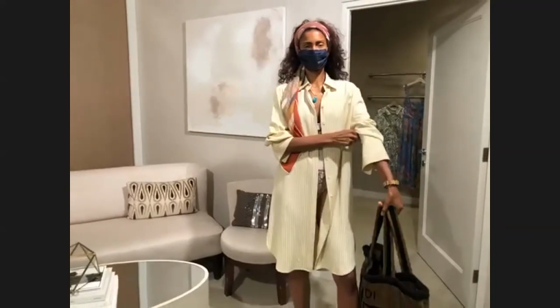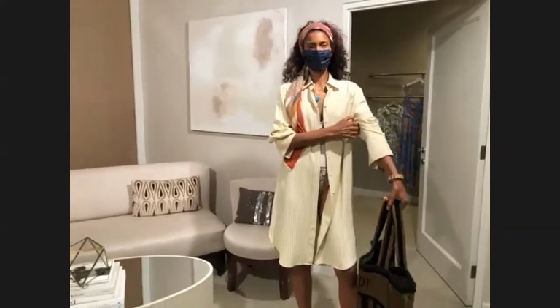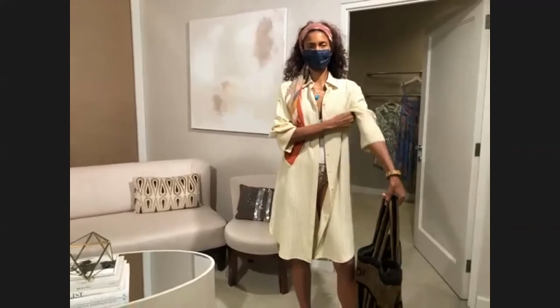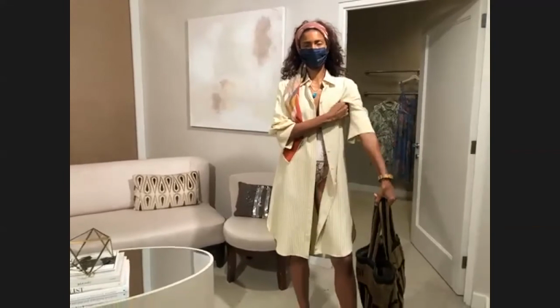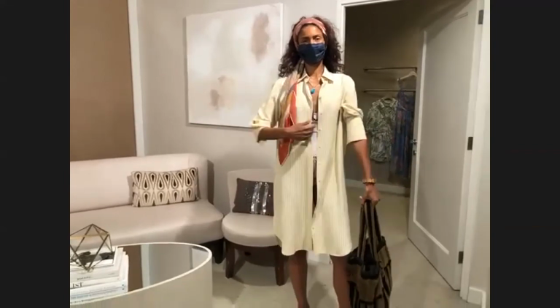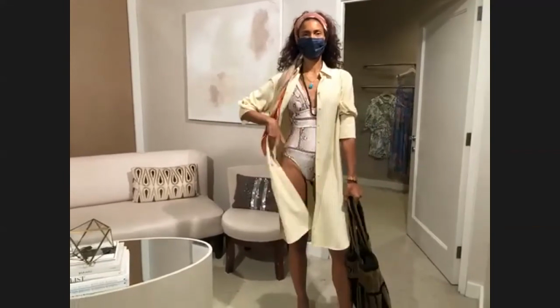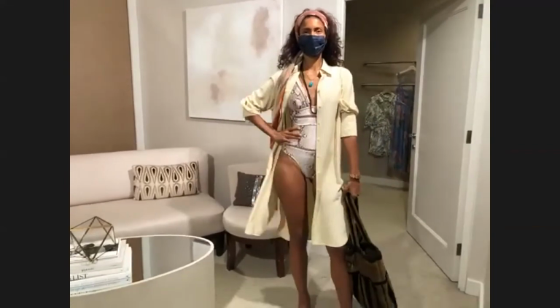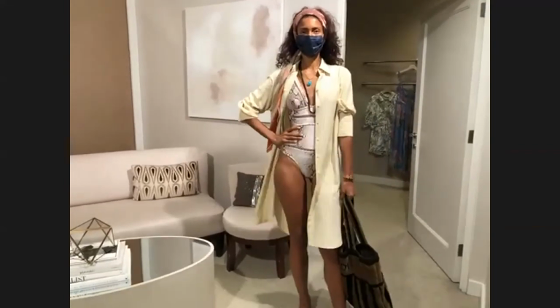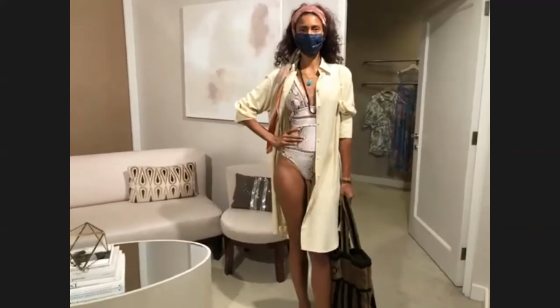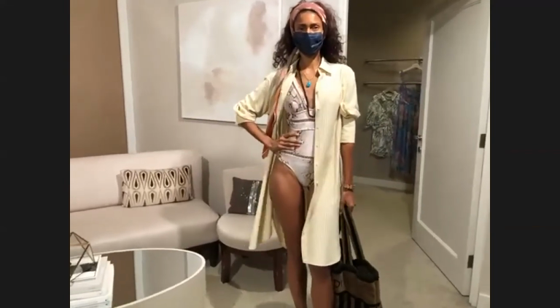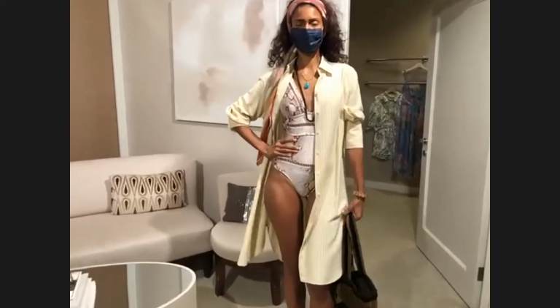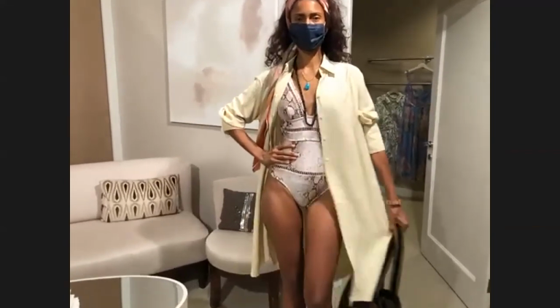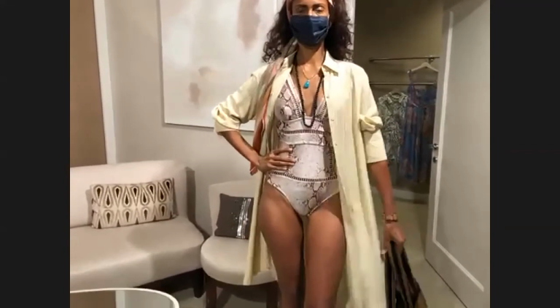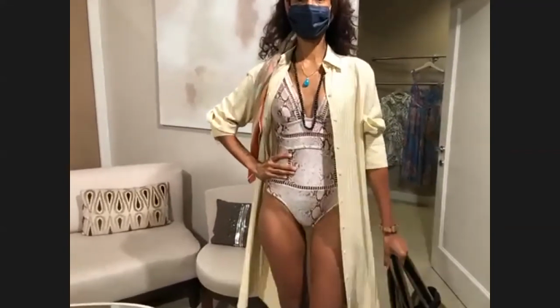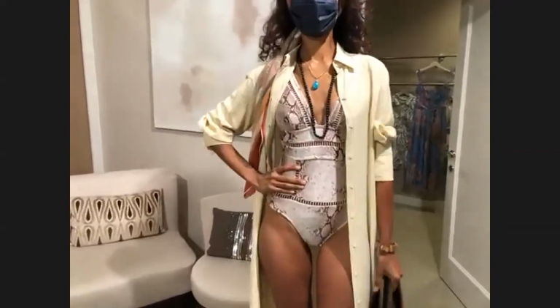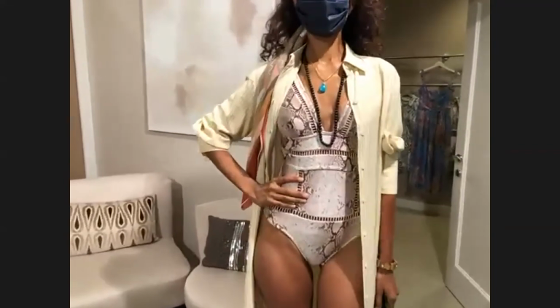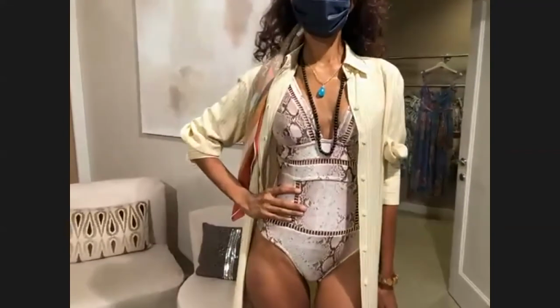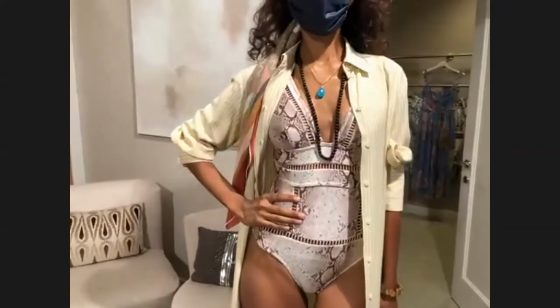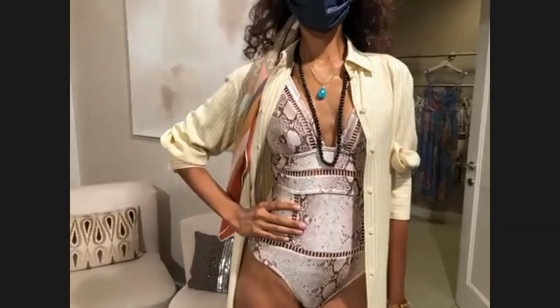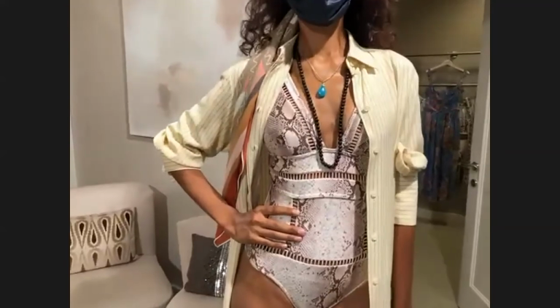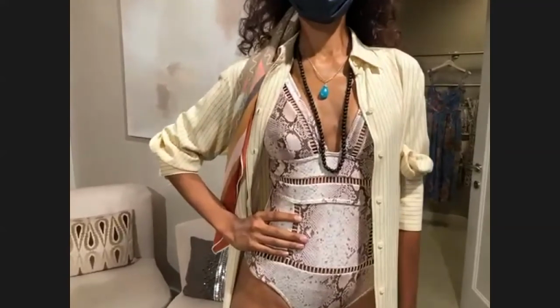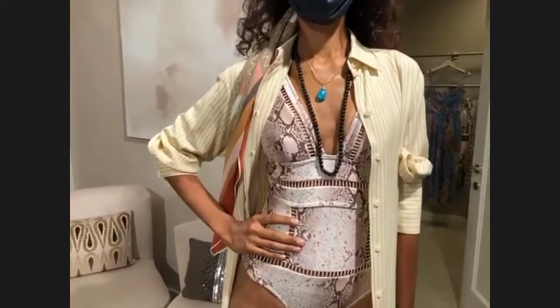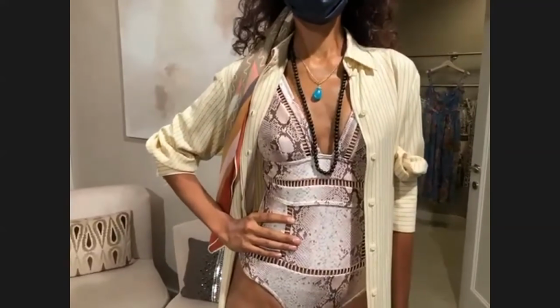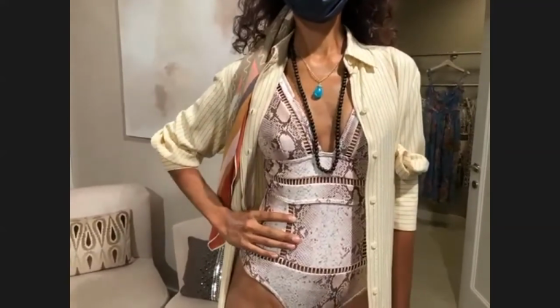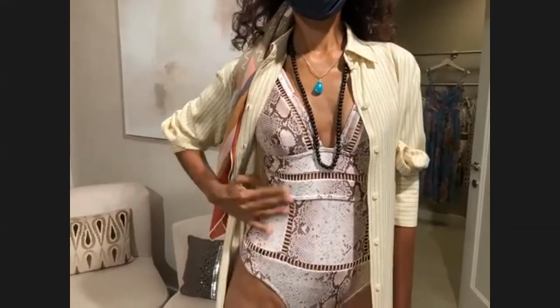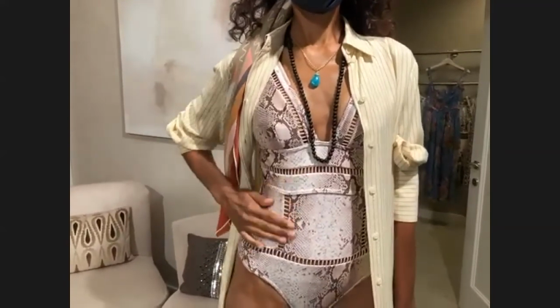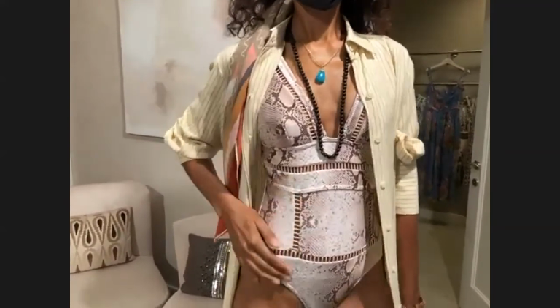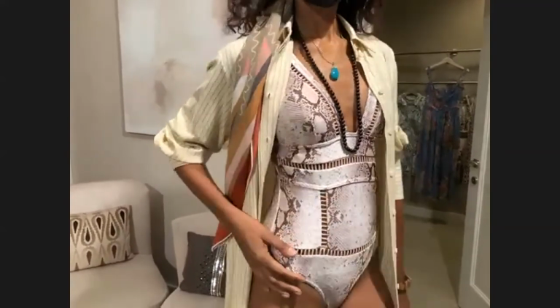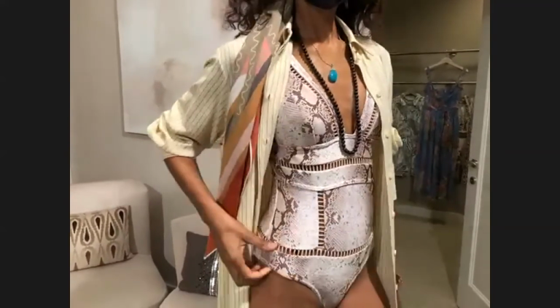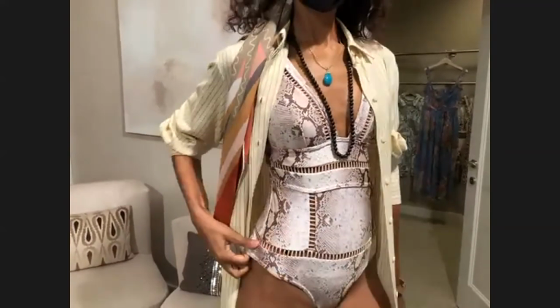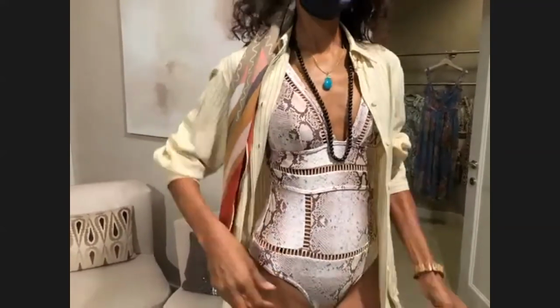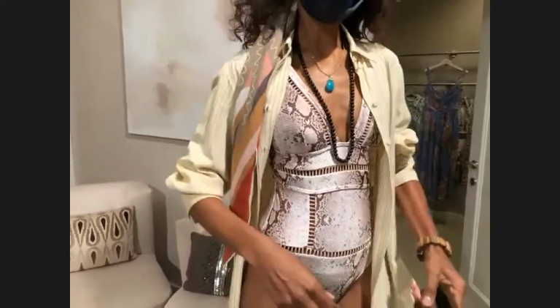The Zimmerman snakeskin suit is right on trend but also magic for the body — the seaming helps create long lines. Perfect. This suit is $358.